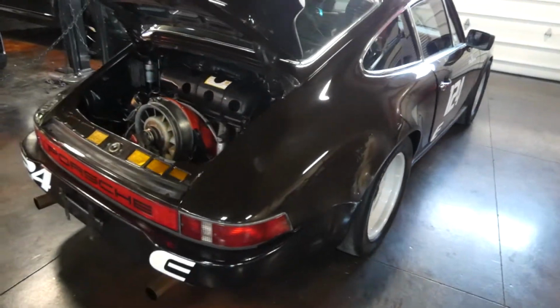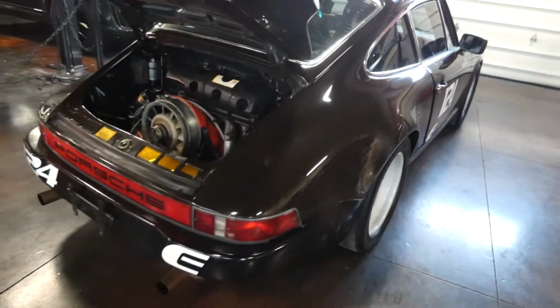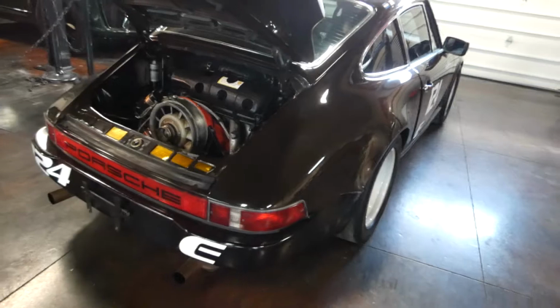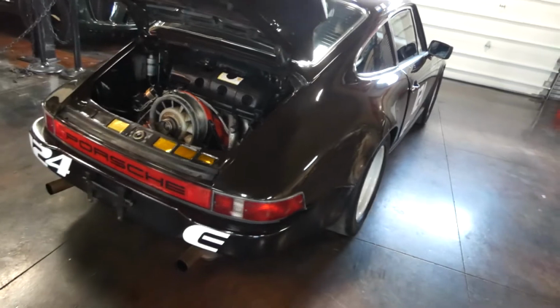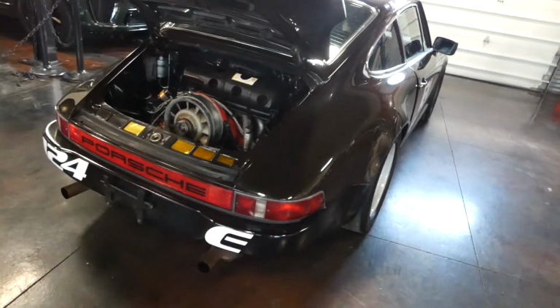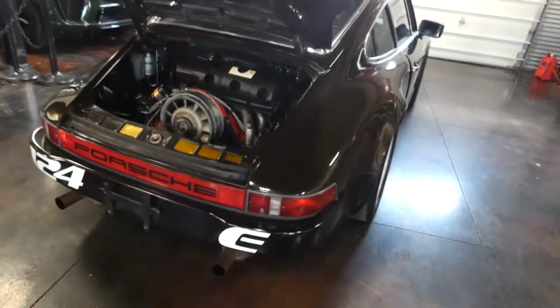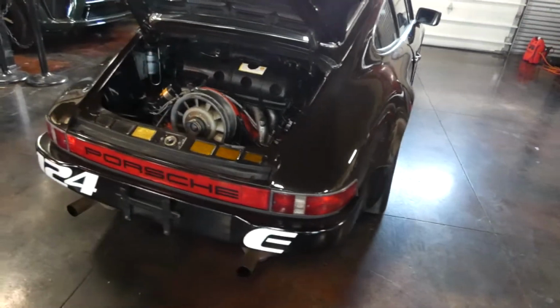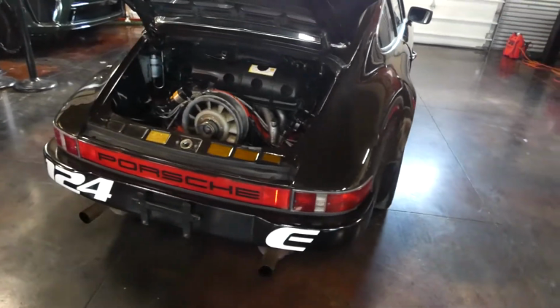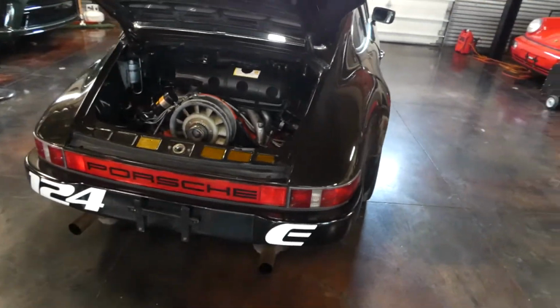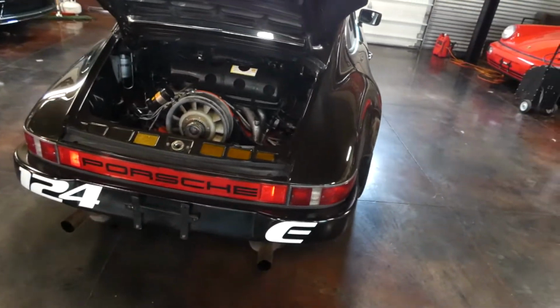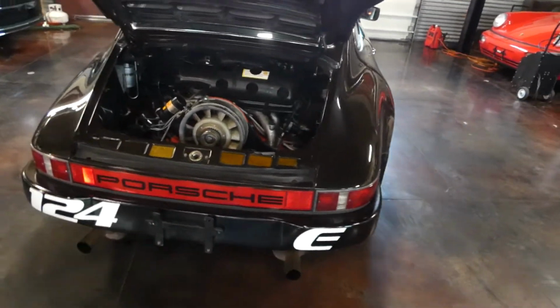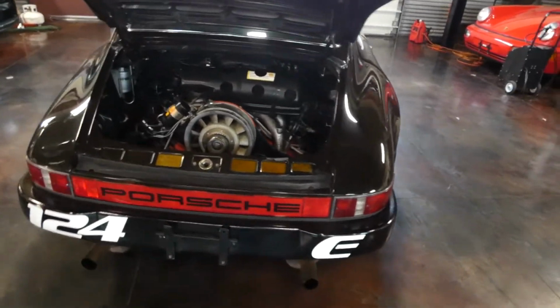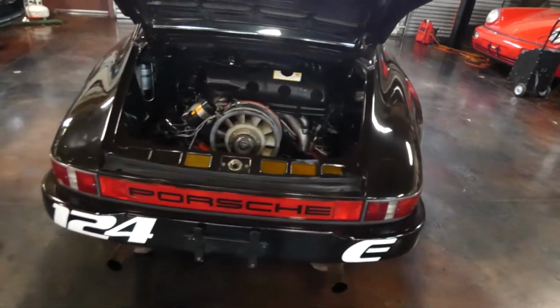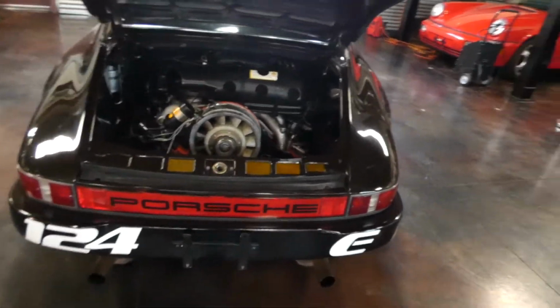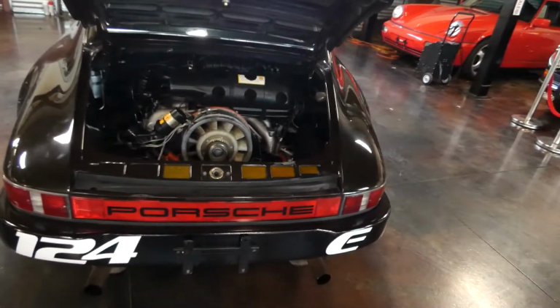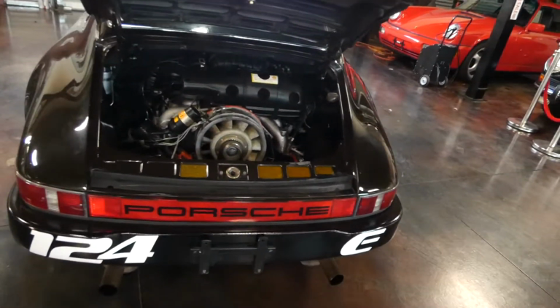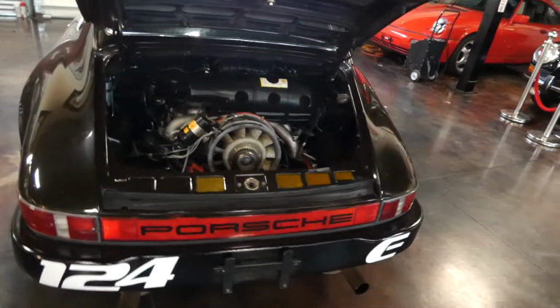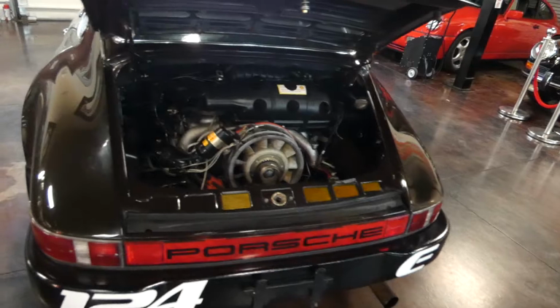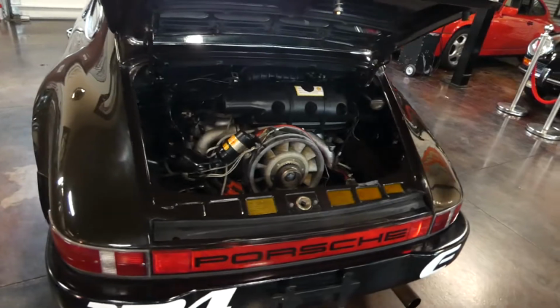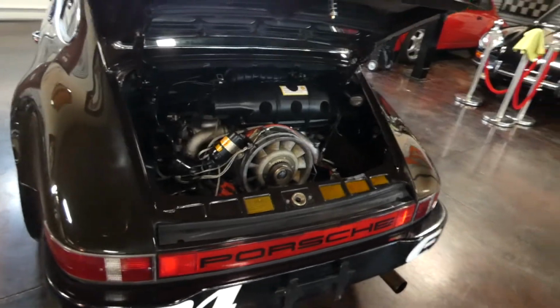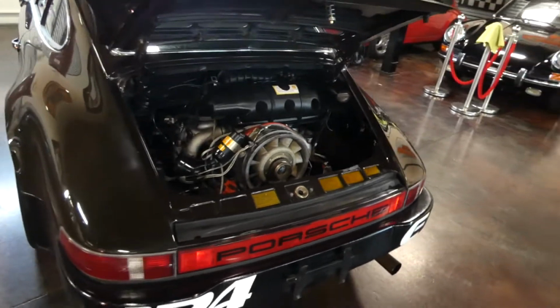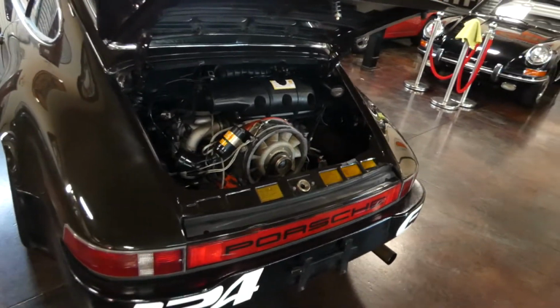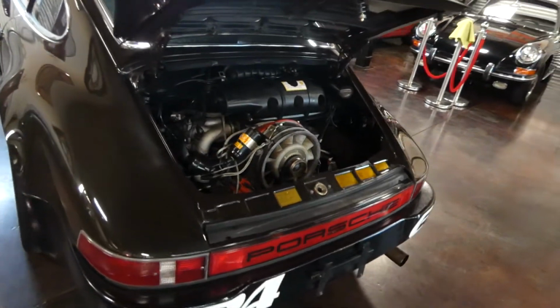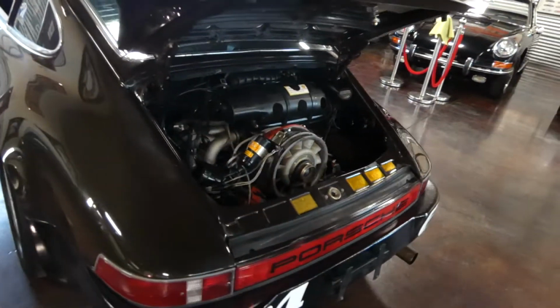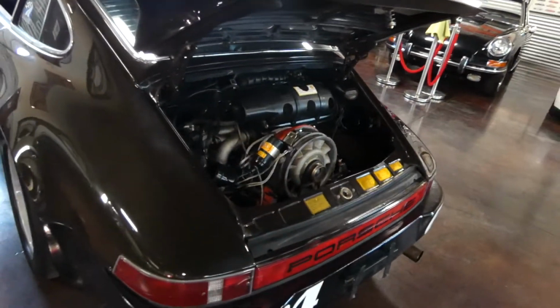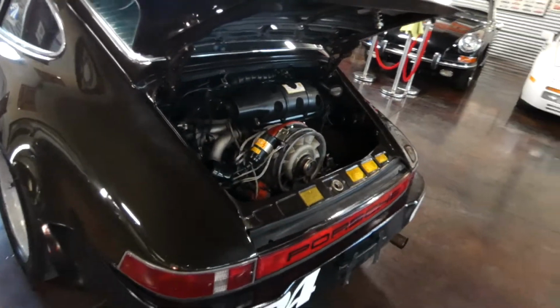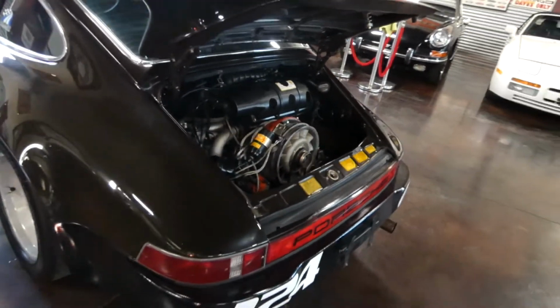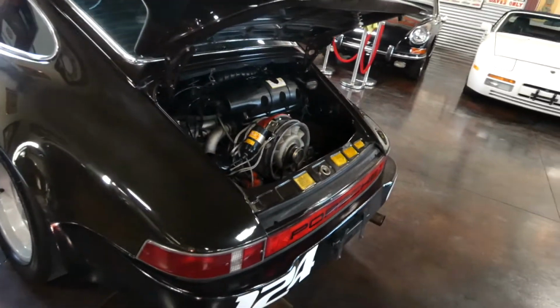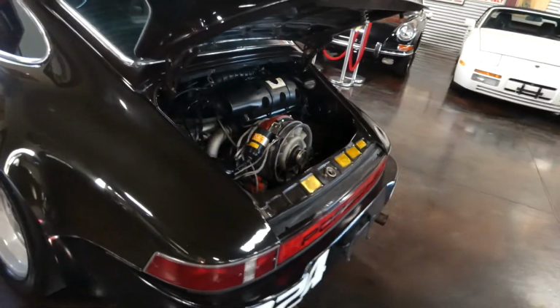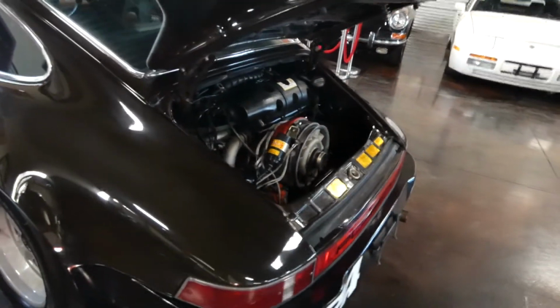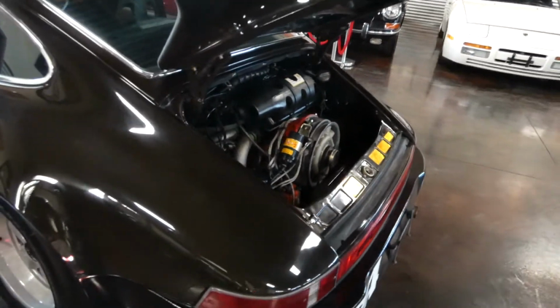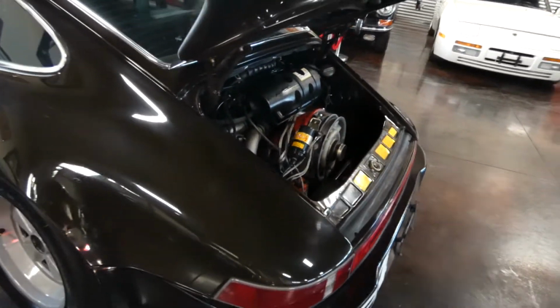We've got all the records, all the receipts for all the work that's been done on this. The engine was rebuilt with 113,000 miles on it.